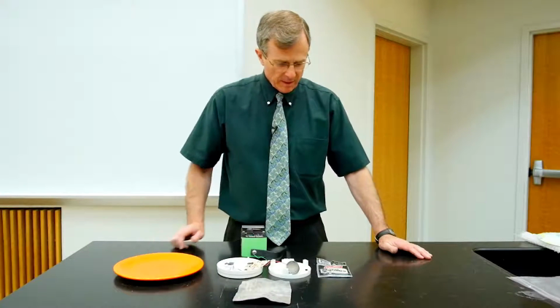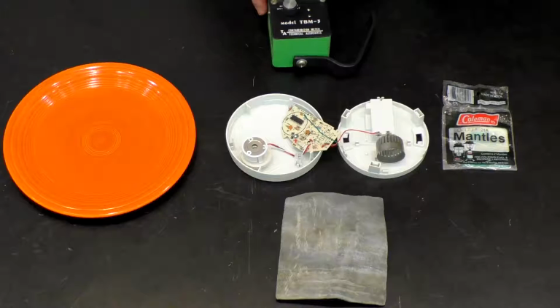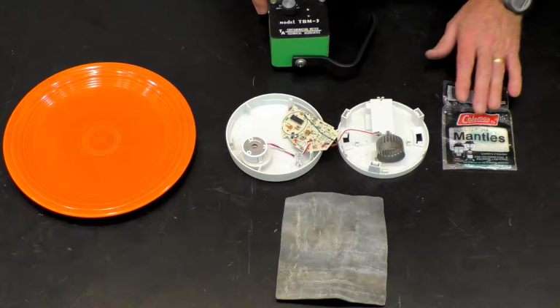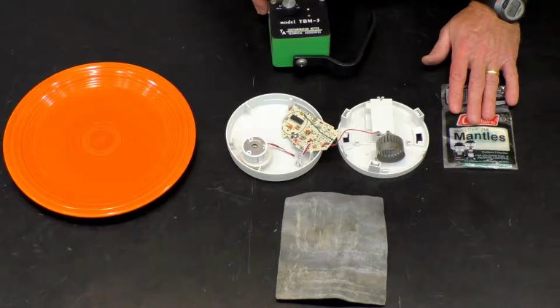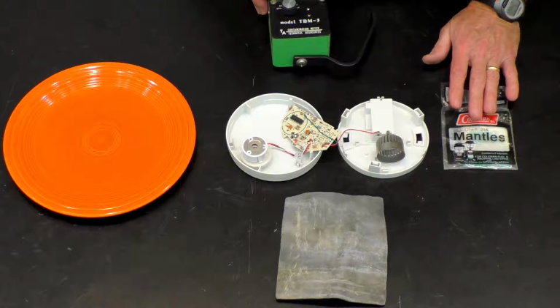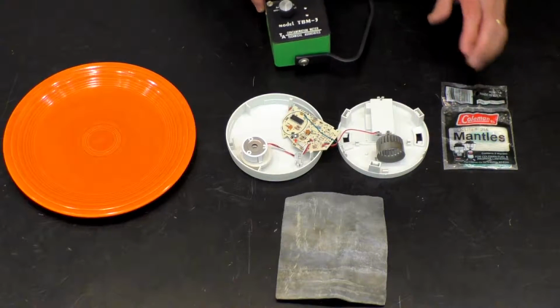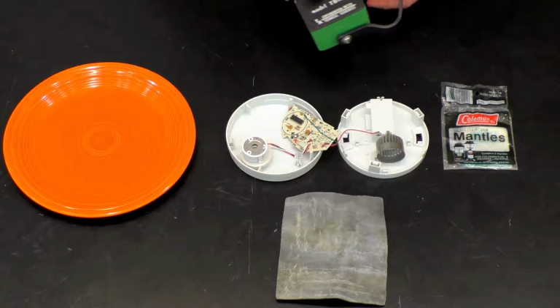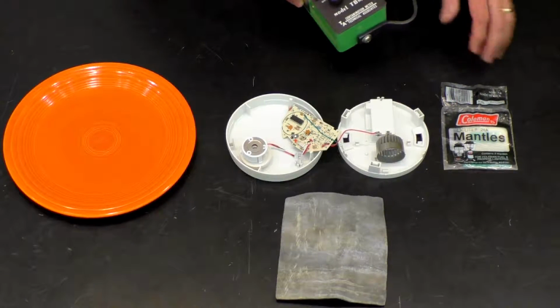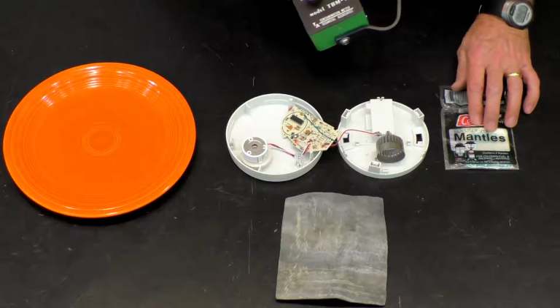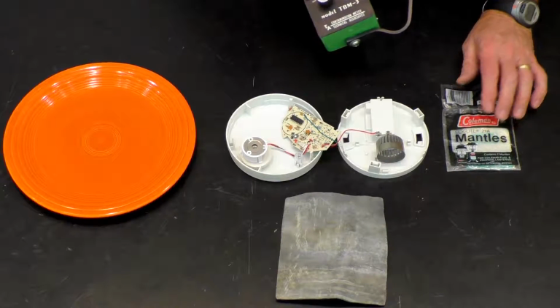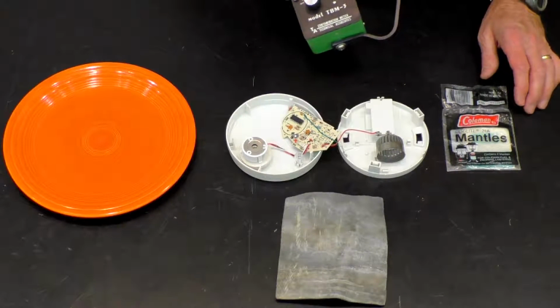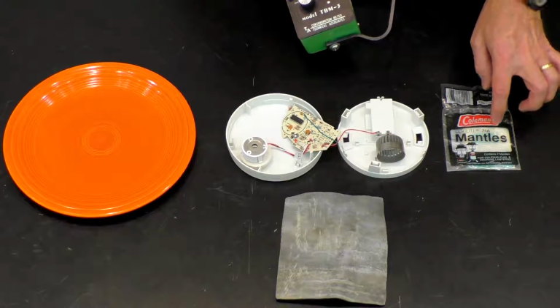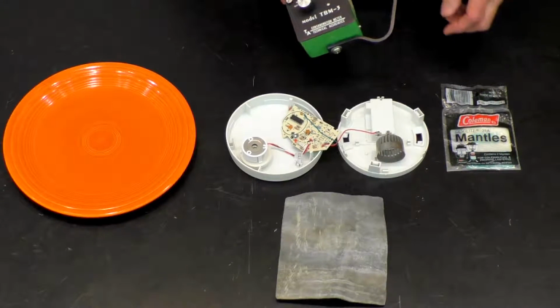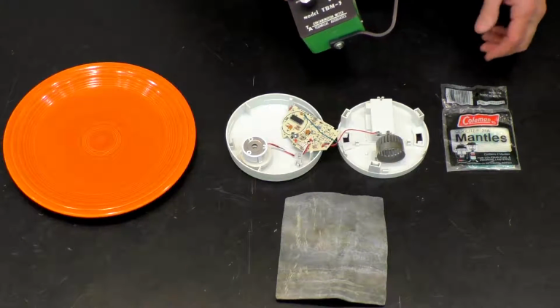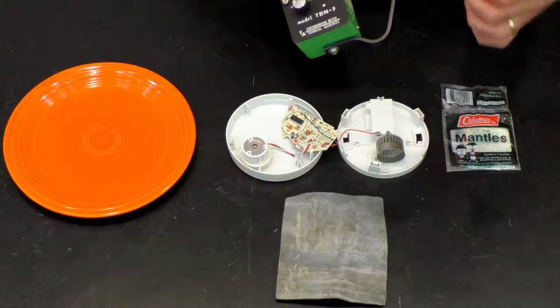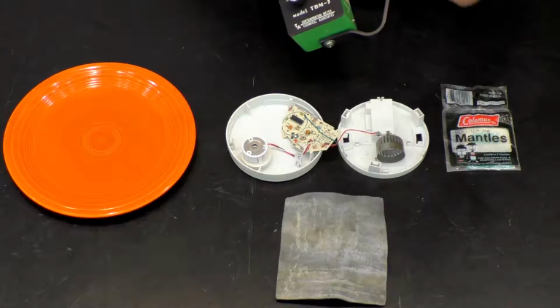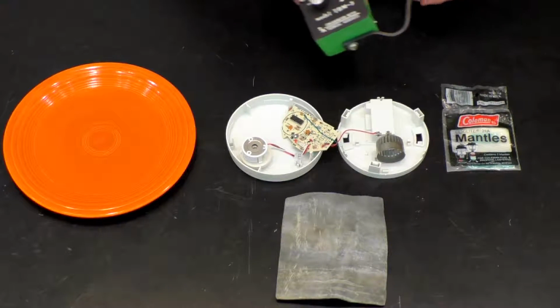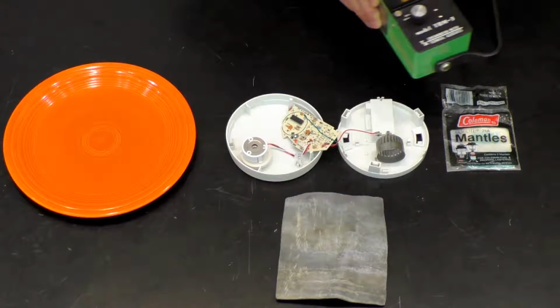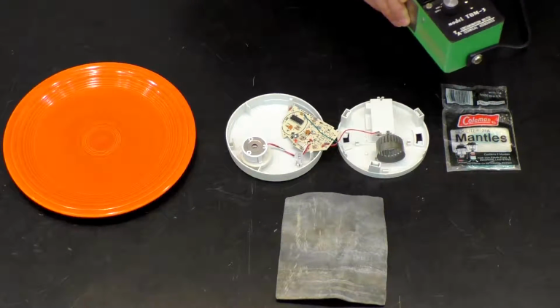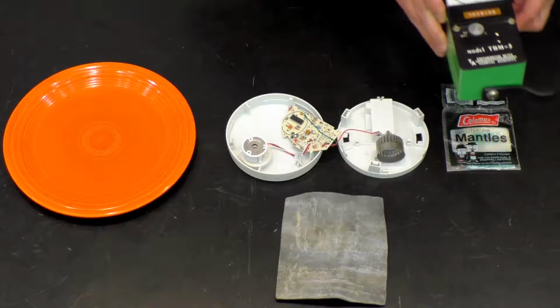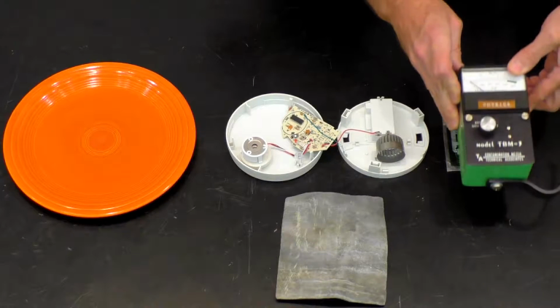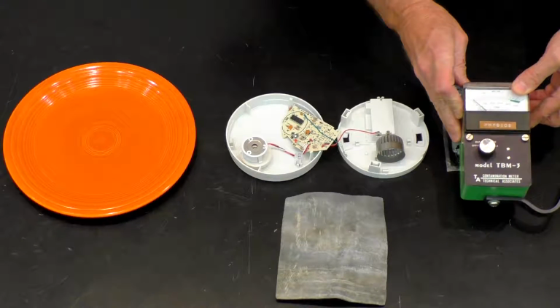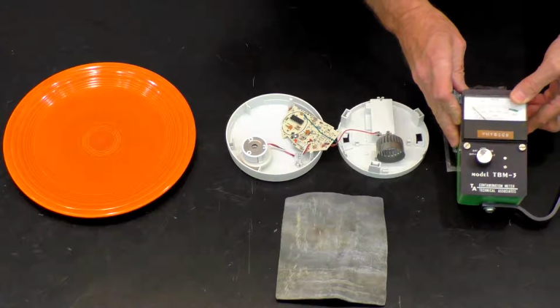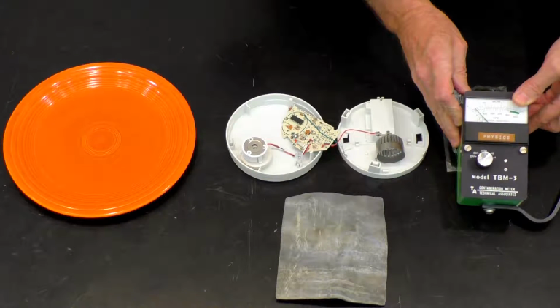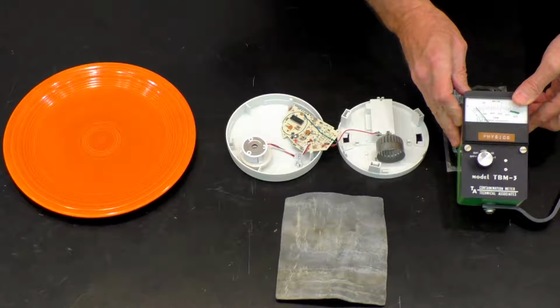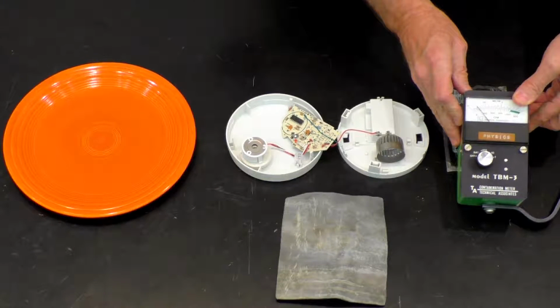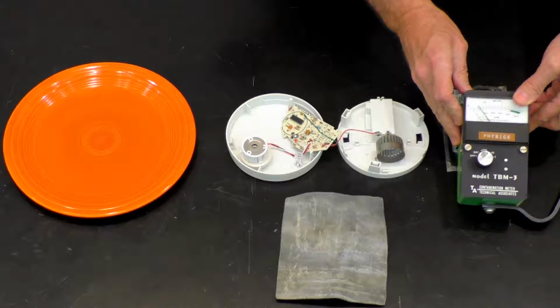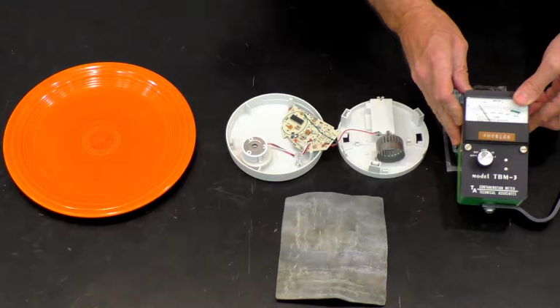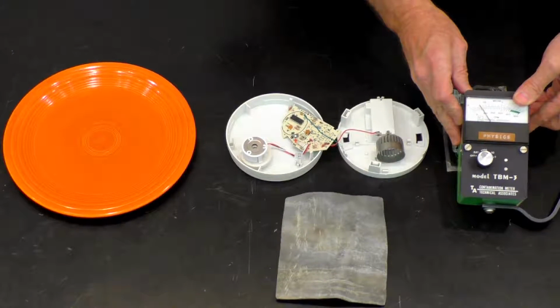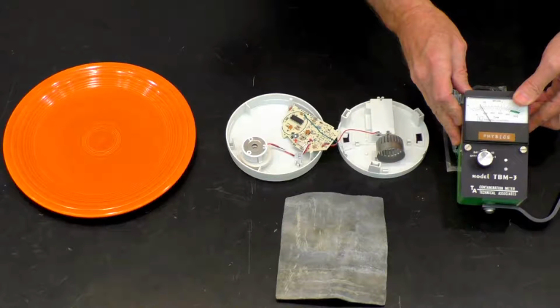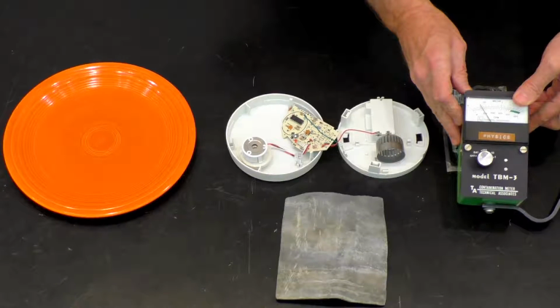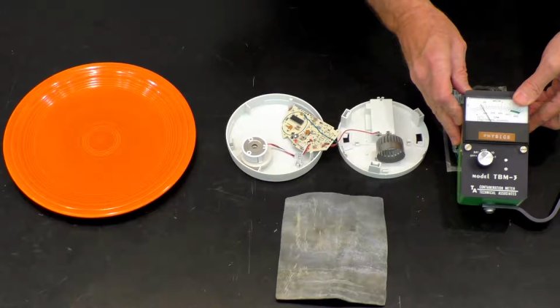This is a Coleman lantern. It has a lantern mantle that goes in a Coleman stove, and it has some thorium in it that's radioactive.